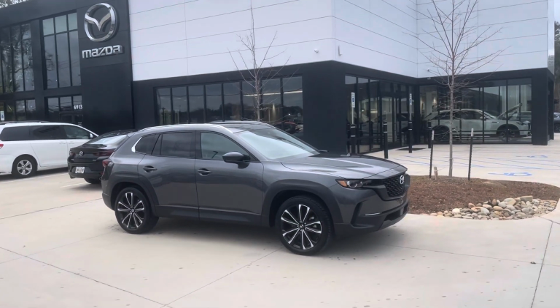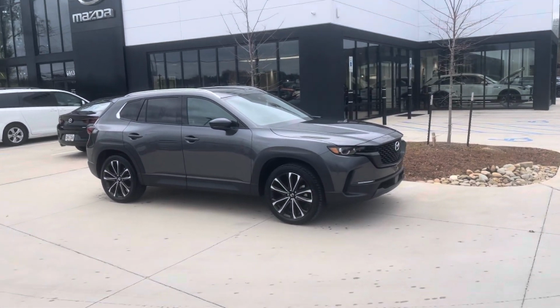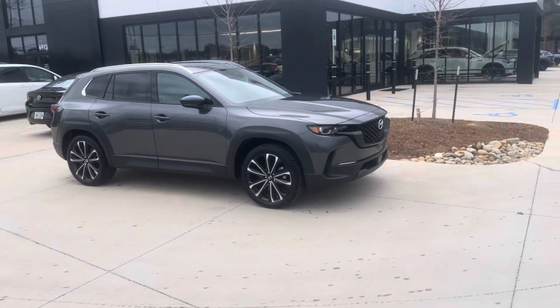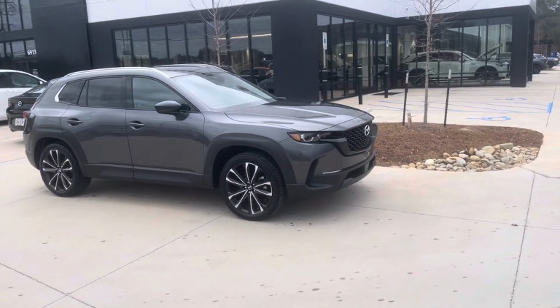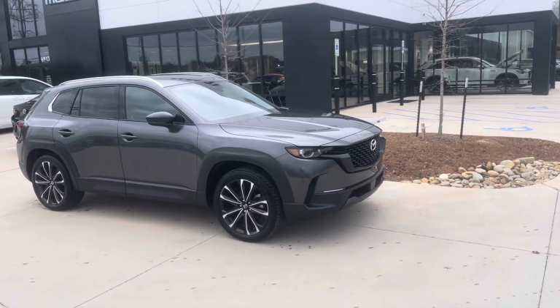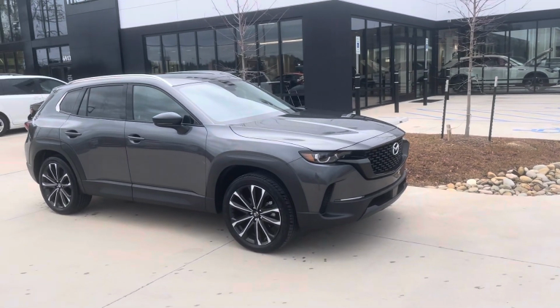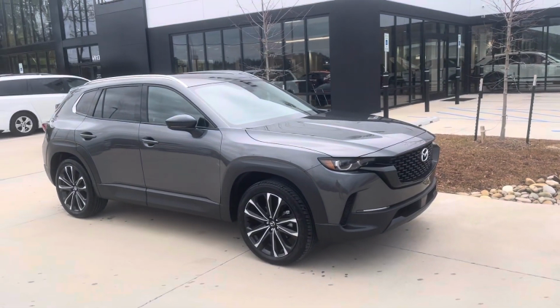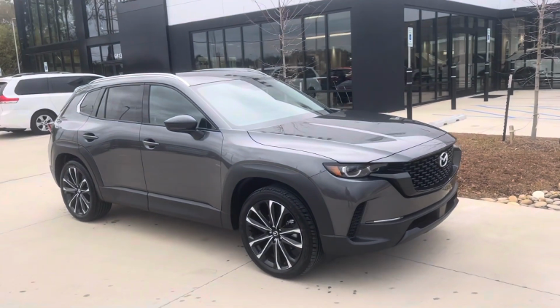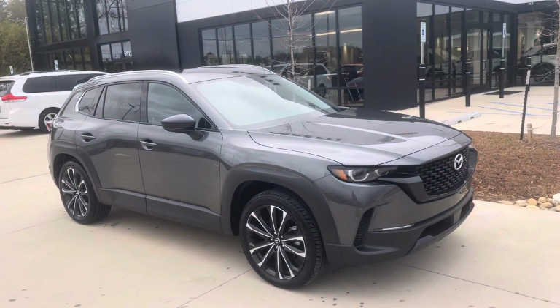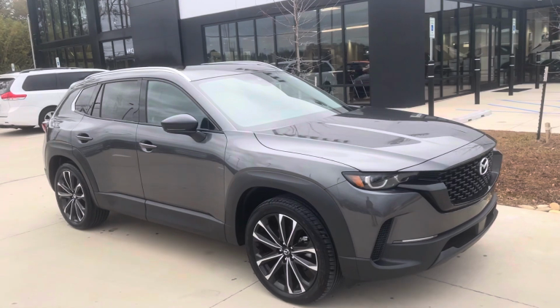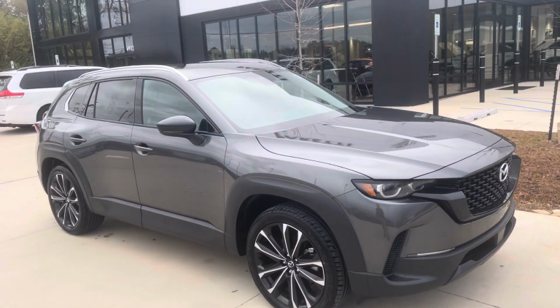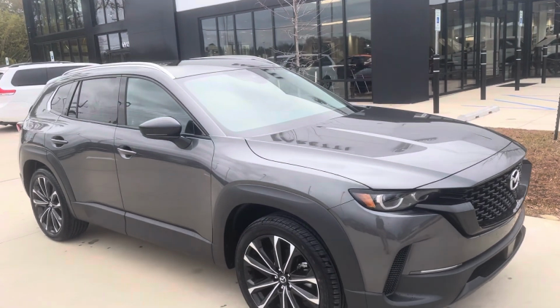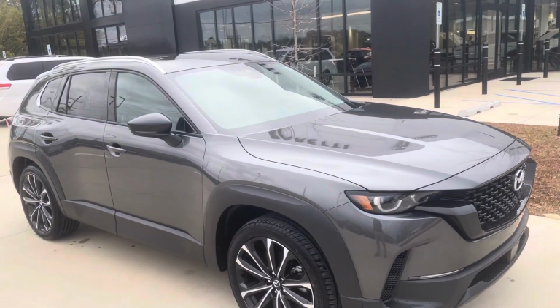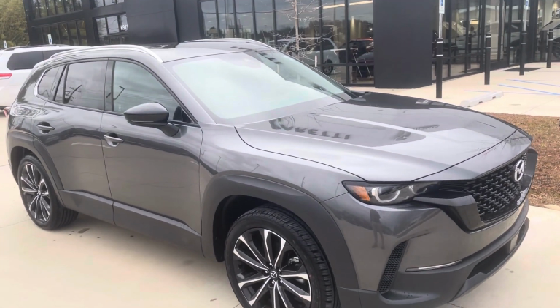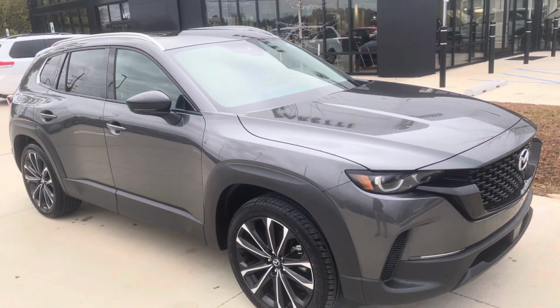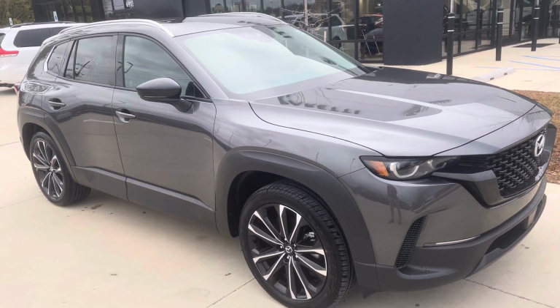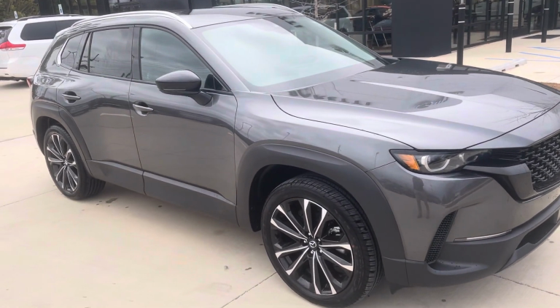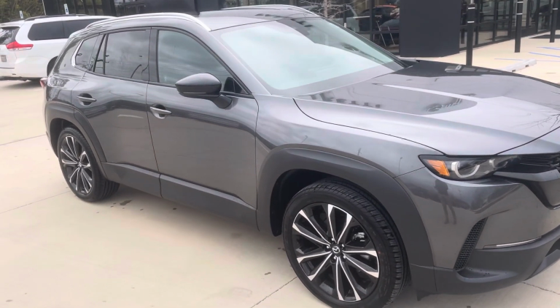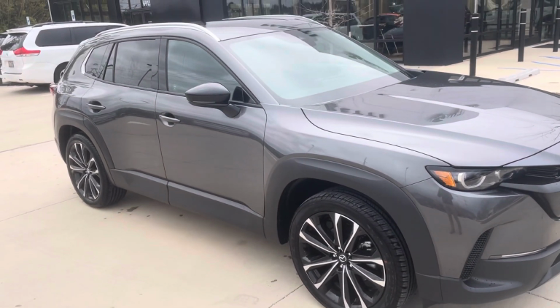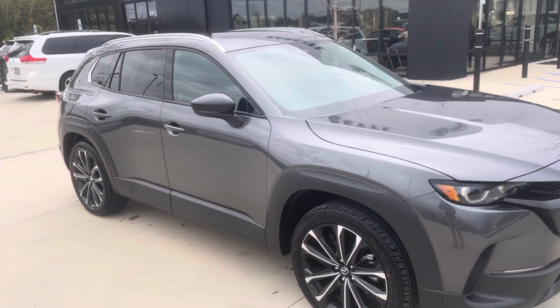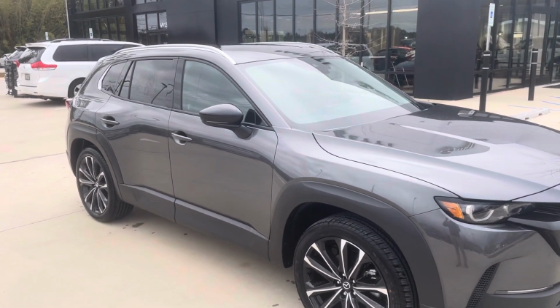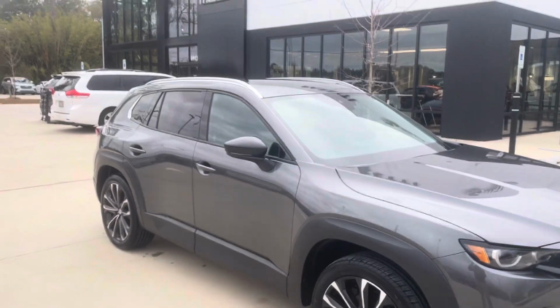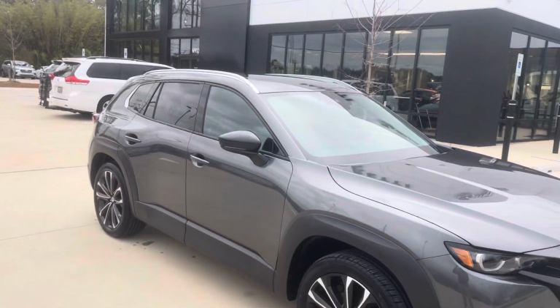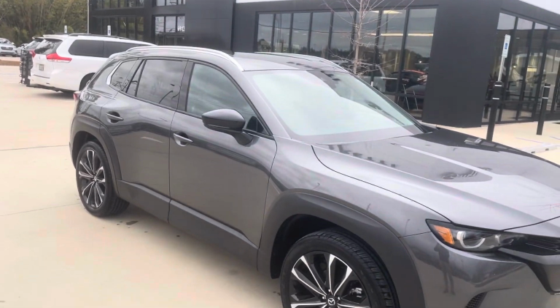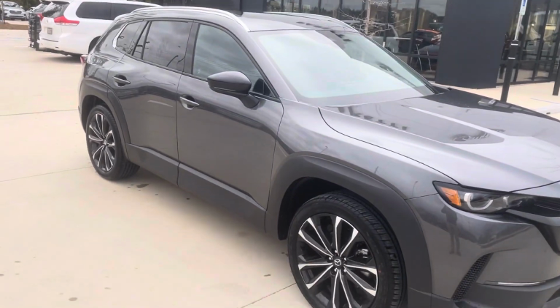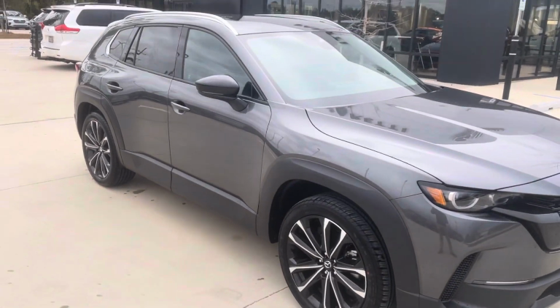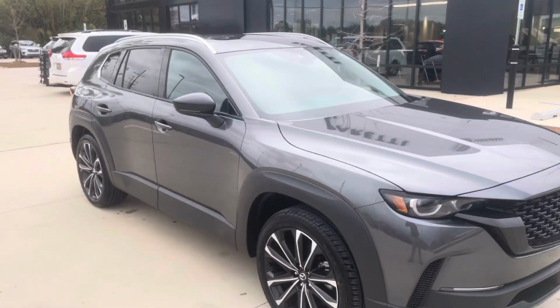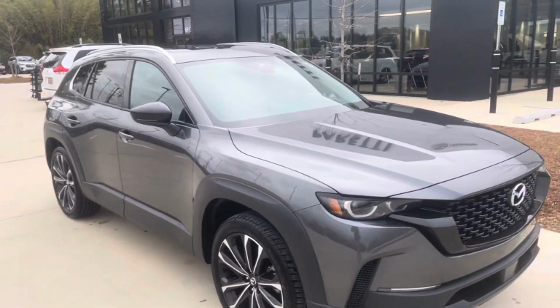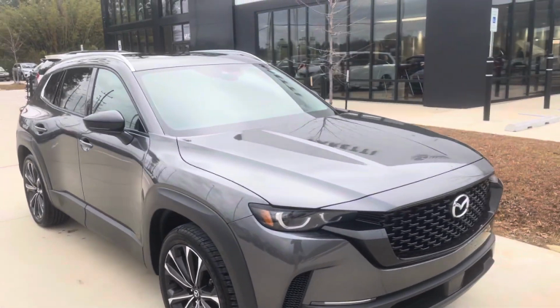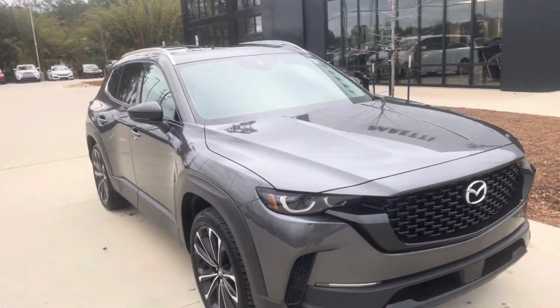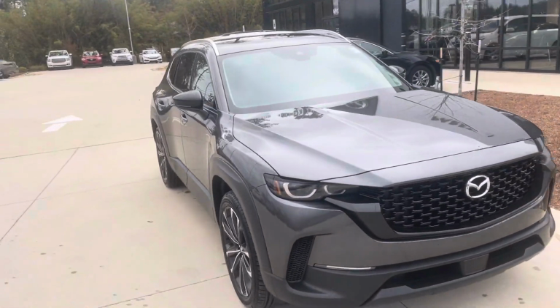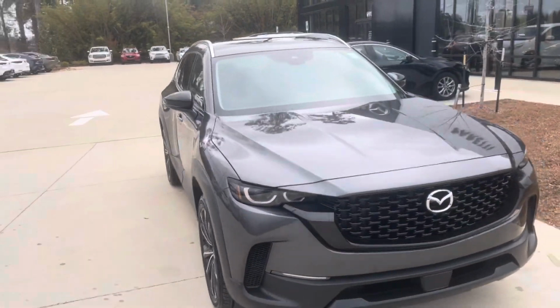Hey Mr. Scott, this is Nick at Prestige Mazda Covington. I wanted to show you this Premium Plus CX-50. I know it's not the one that you inquired on, but that one is still incoming — we're probably not going to get it here until a little bit later in the month, I'd say two to three weeks most likely.